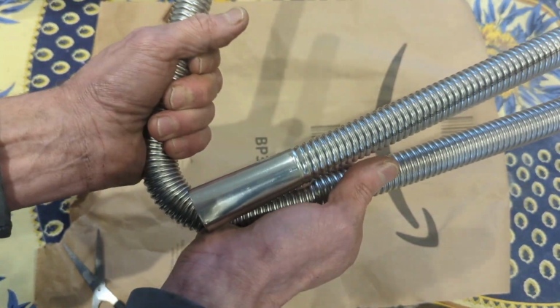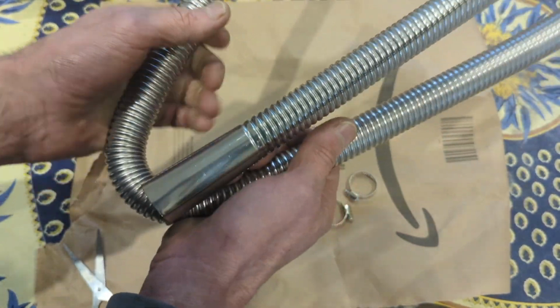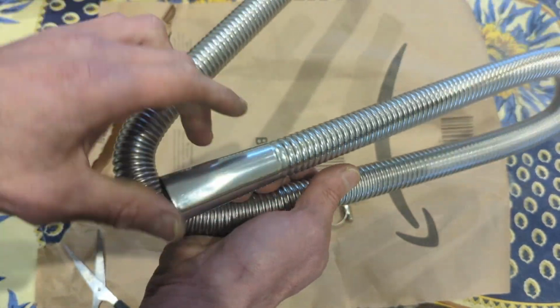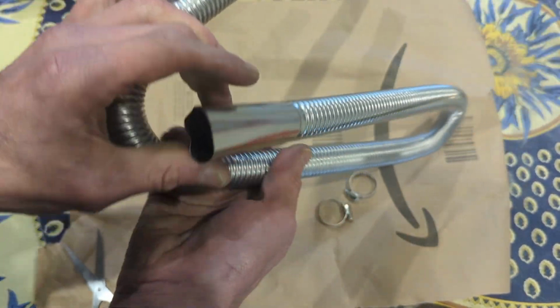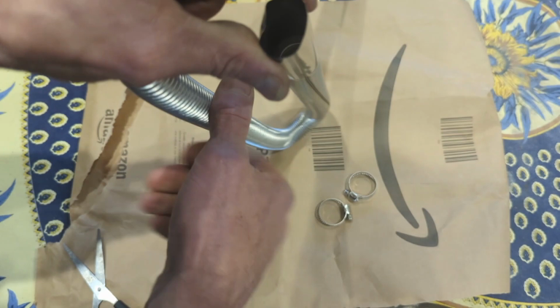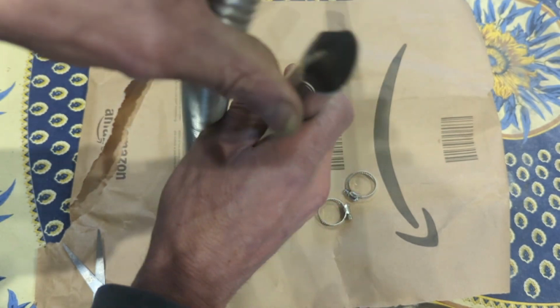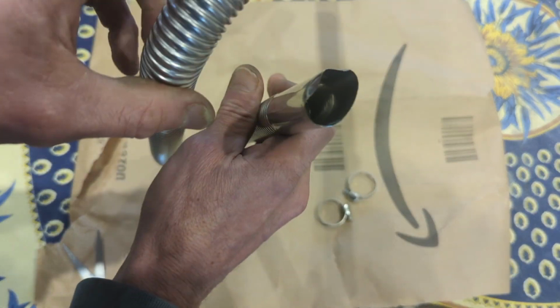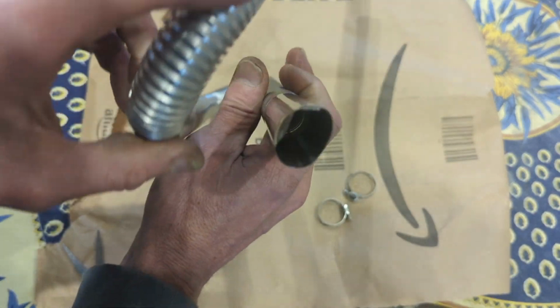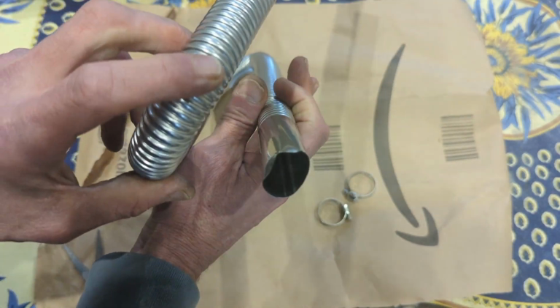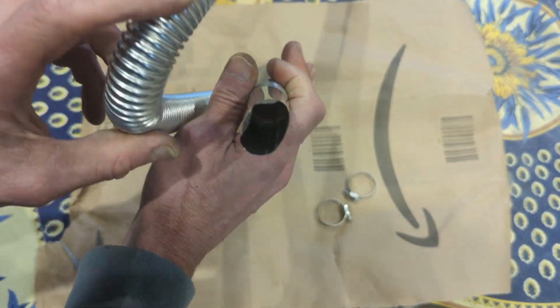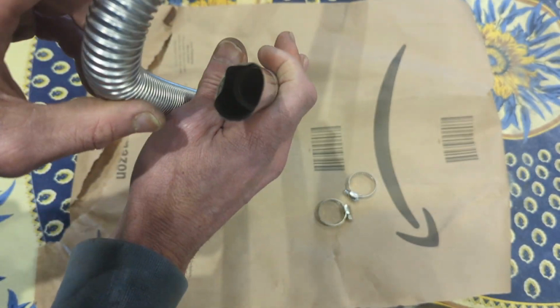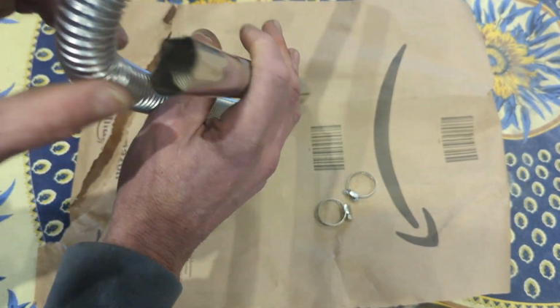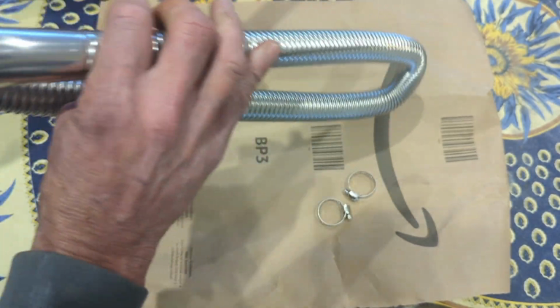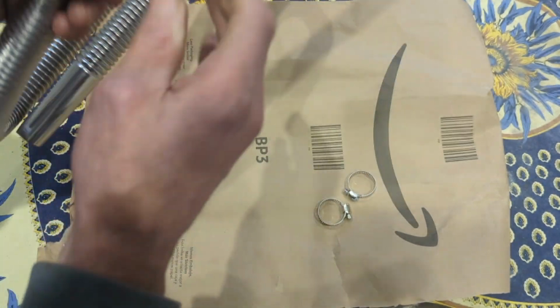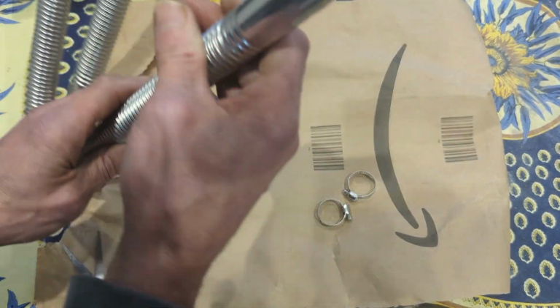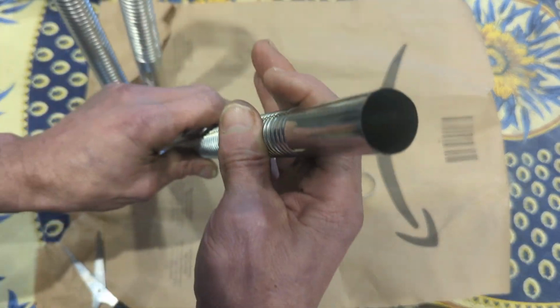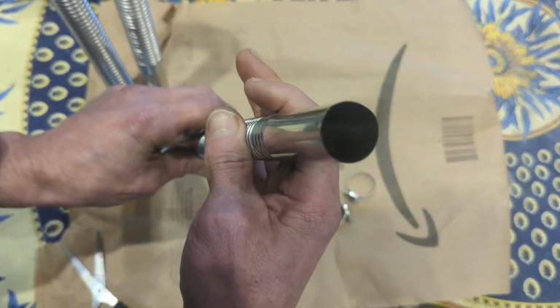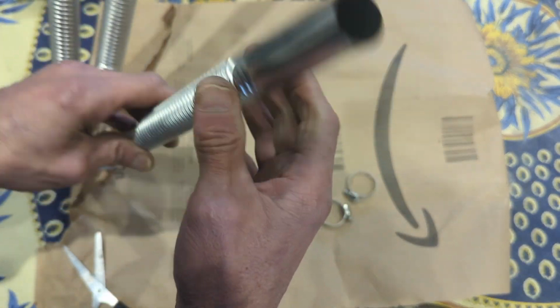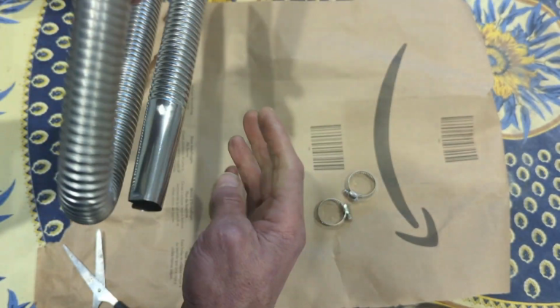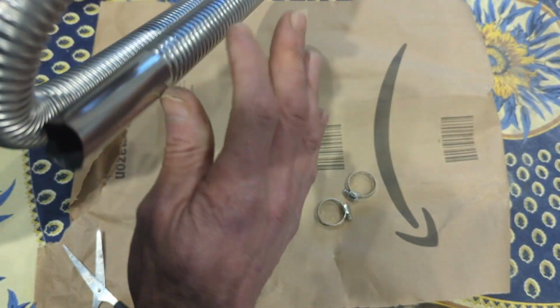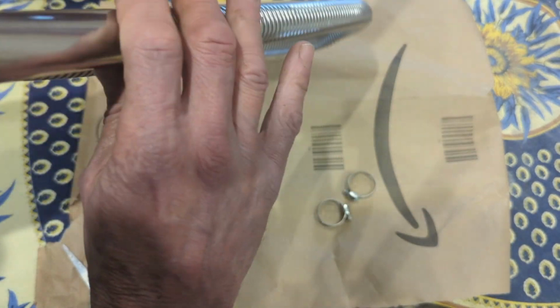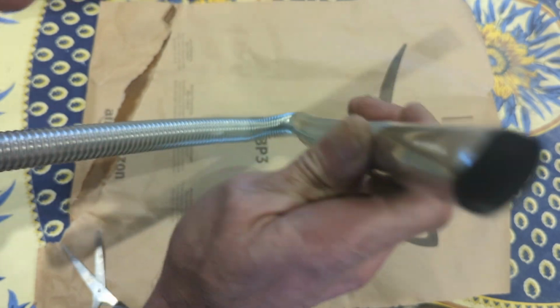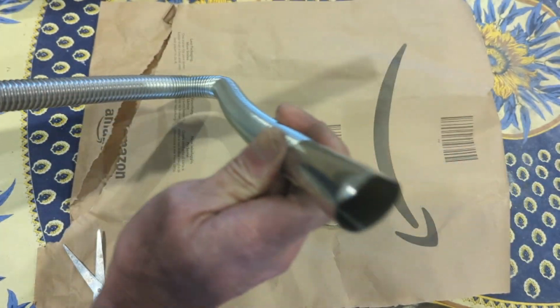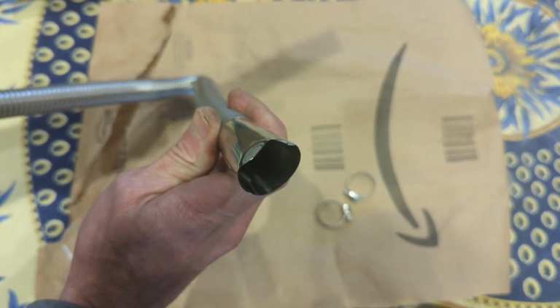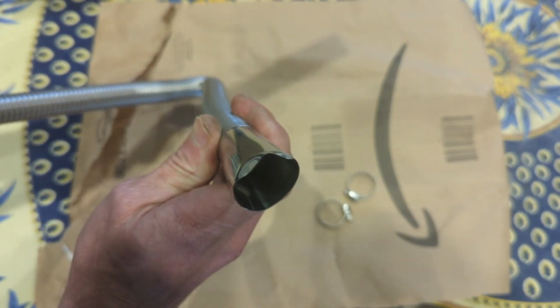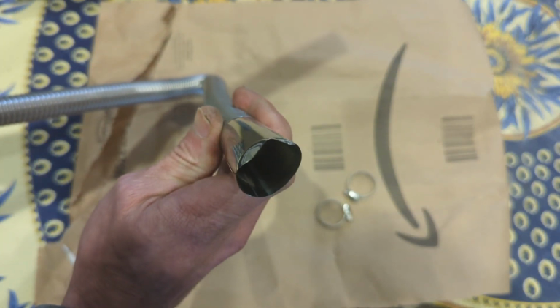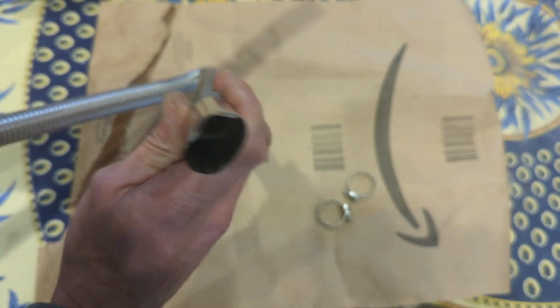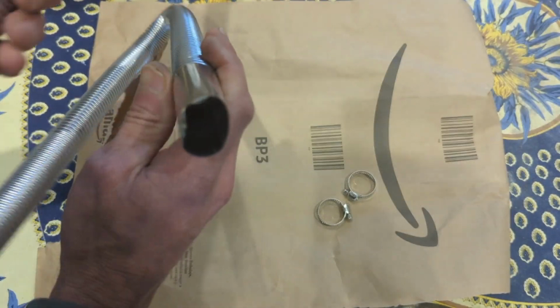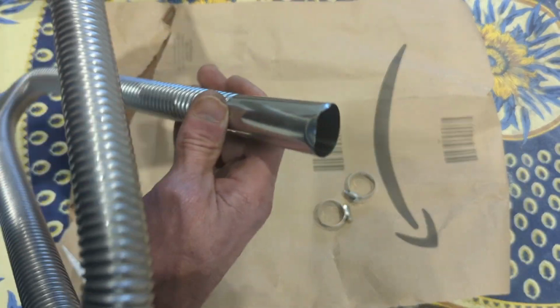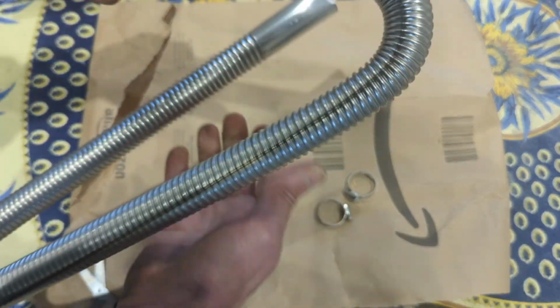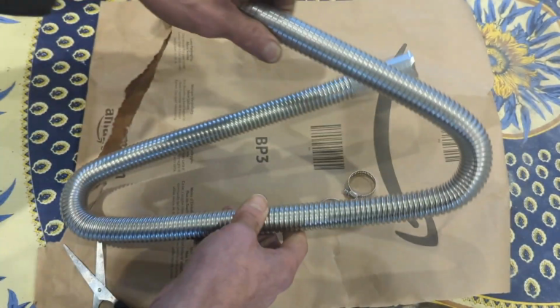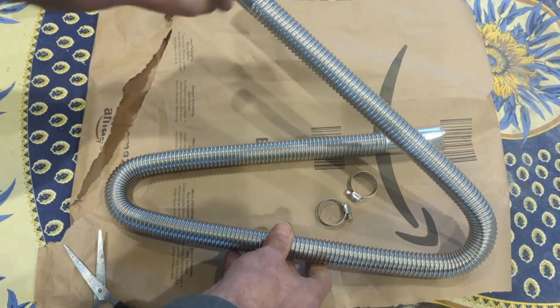It's pretty stiff and it's pretty bent. That end is fine. That end is bent but that isn't a big problem.